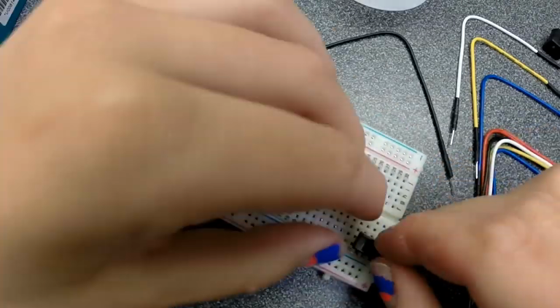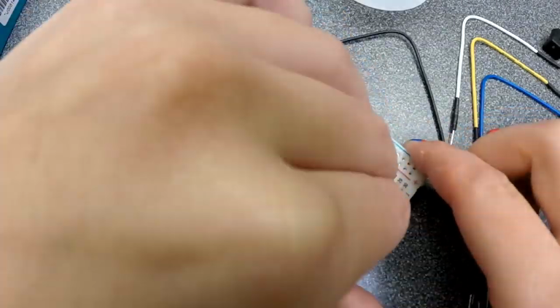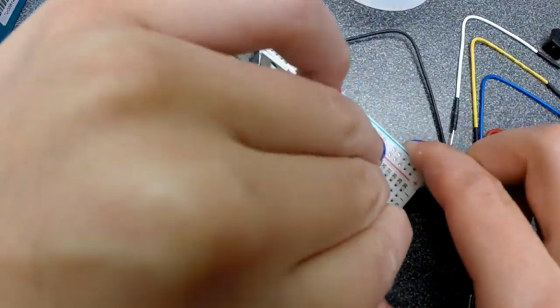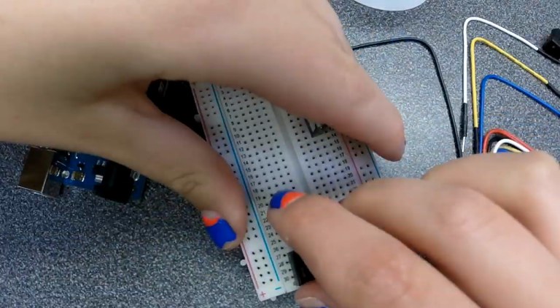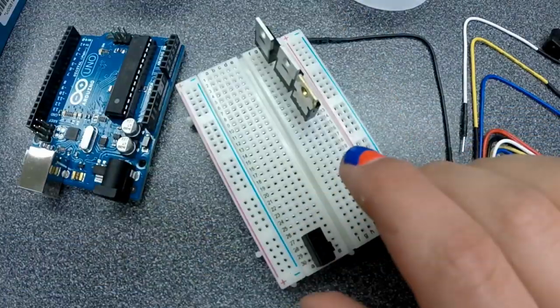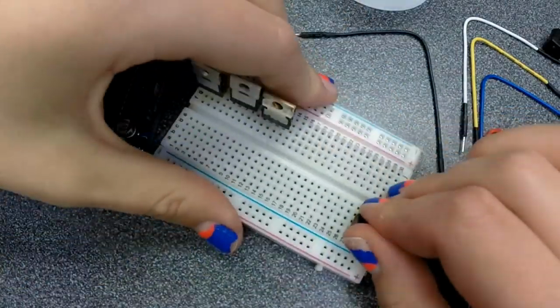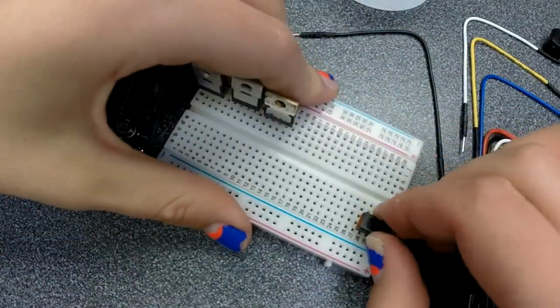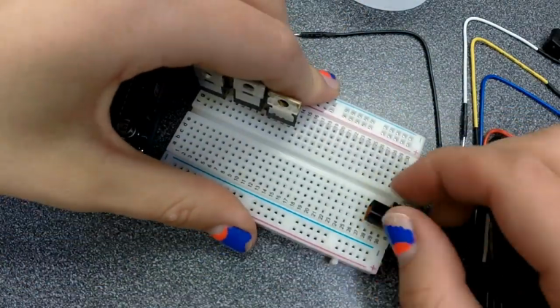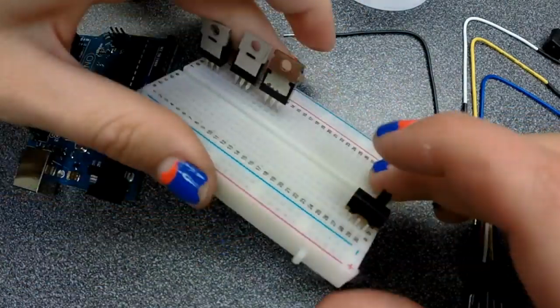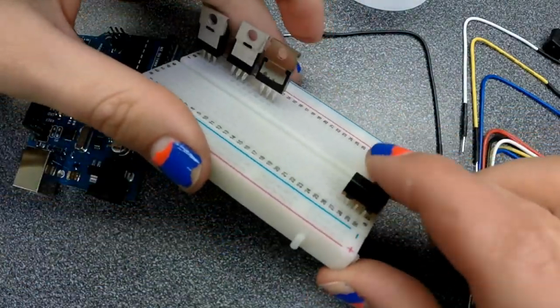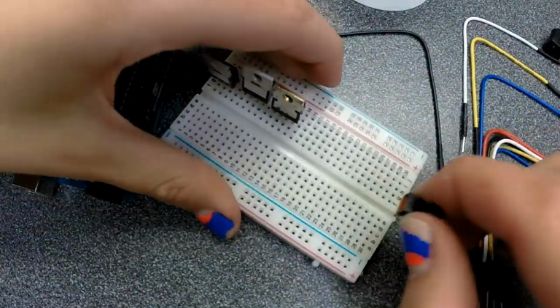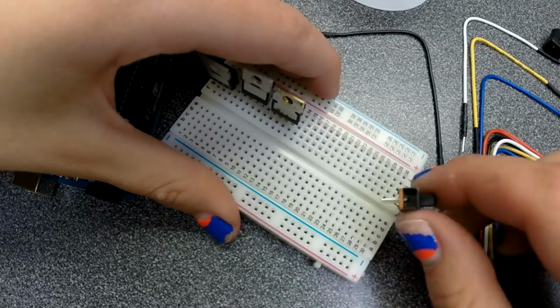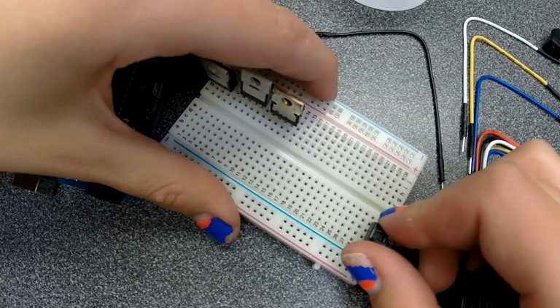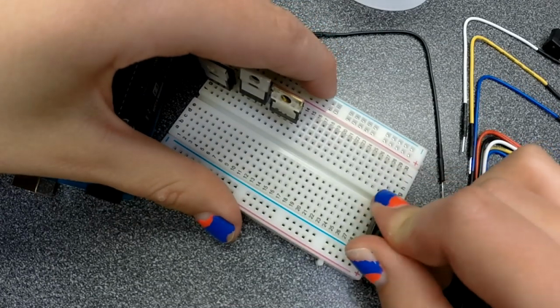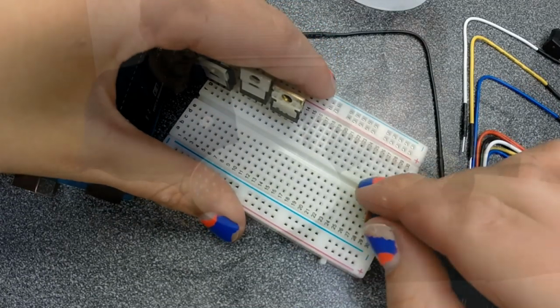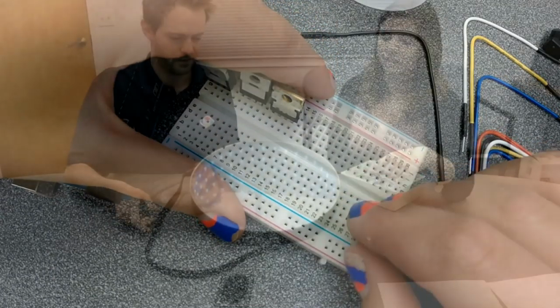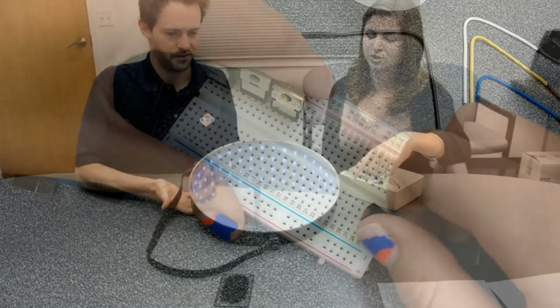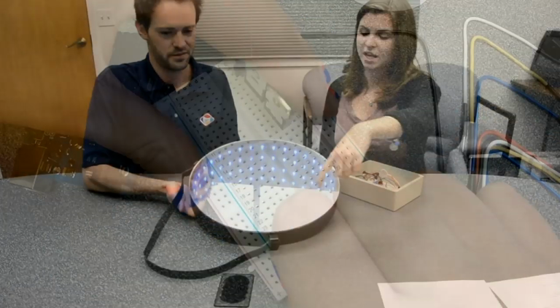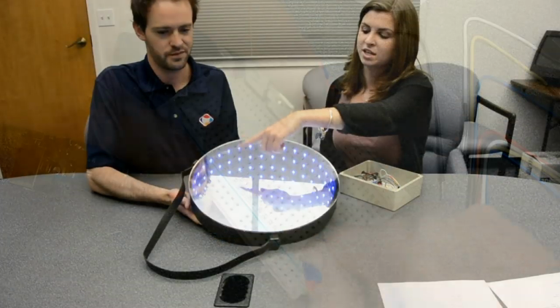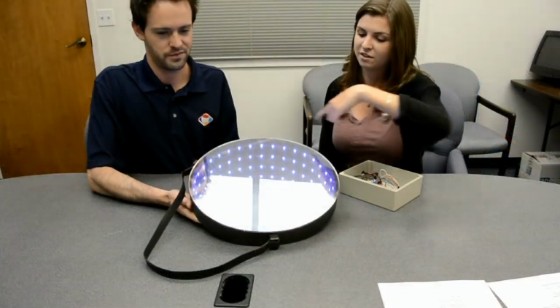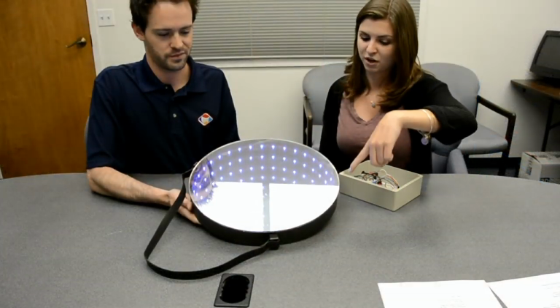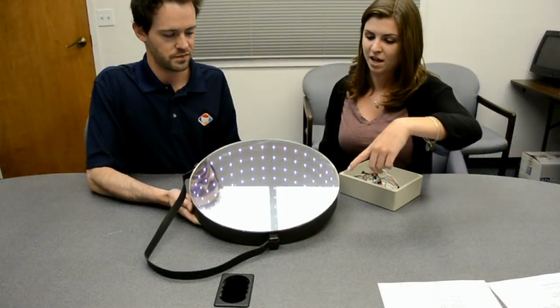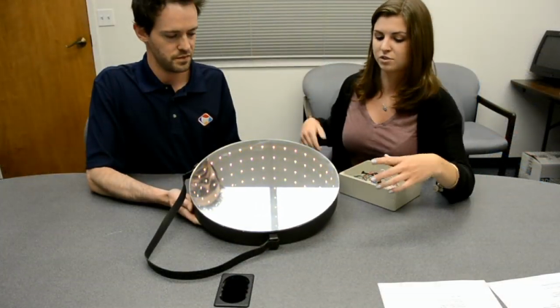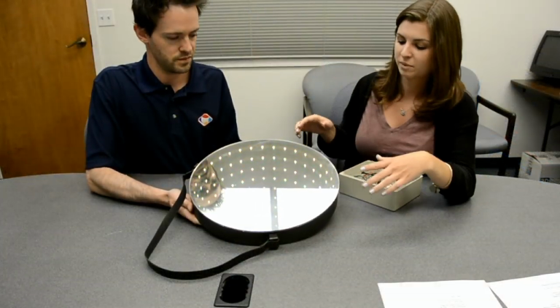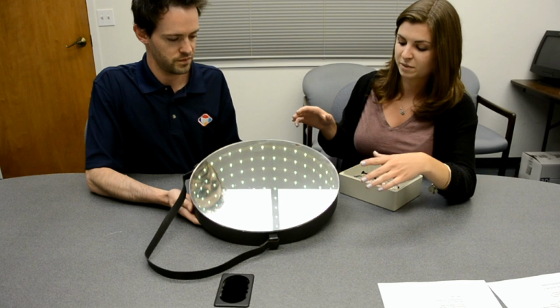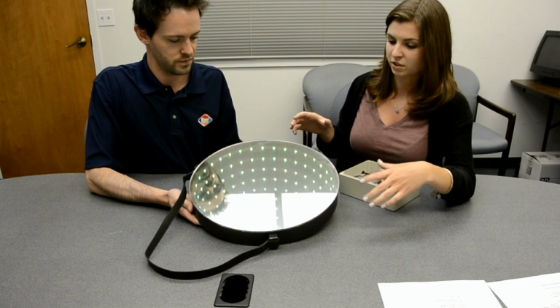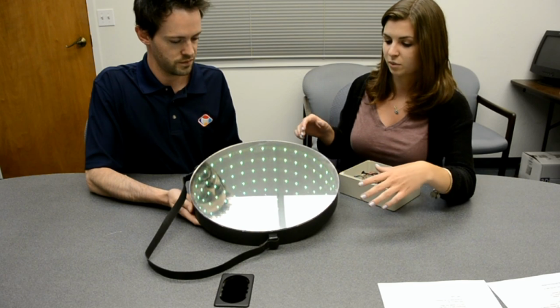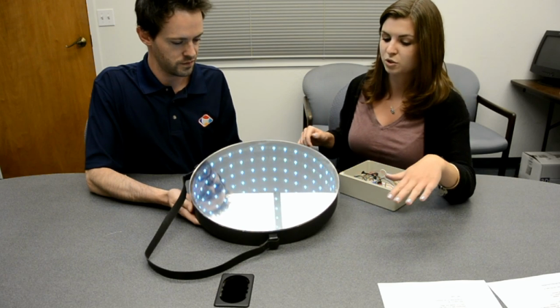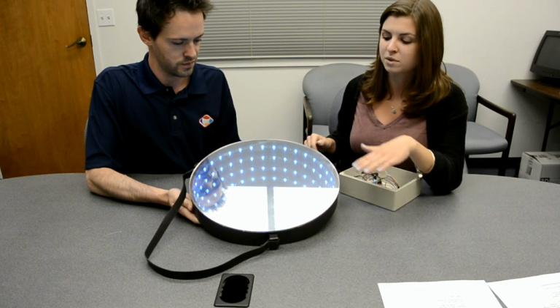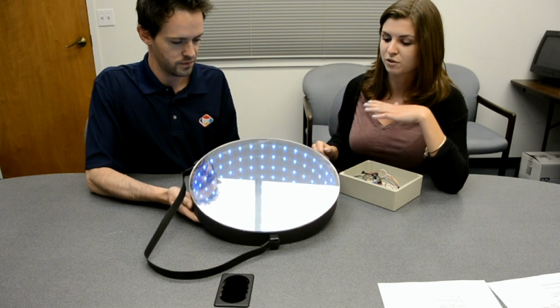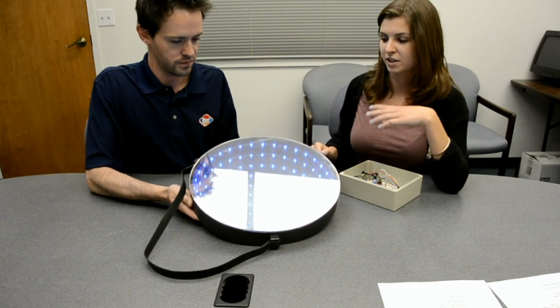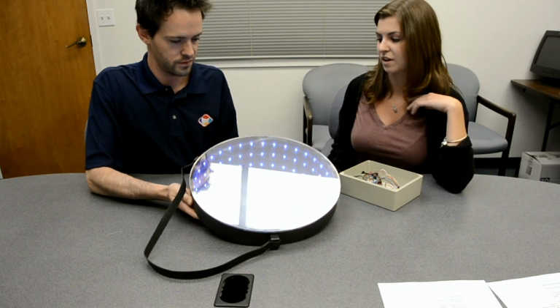I mean, how can you not stop staring at those lights? I can. So how does it work? It's a simple mirror with an LED strip taped to the inside of the frame, and then on top we have a piece of acrylic with a two-way mirror film to create the effect.